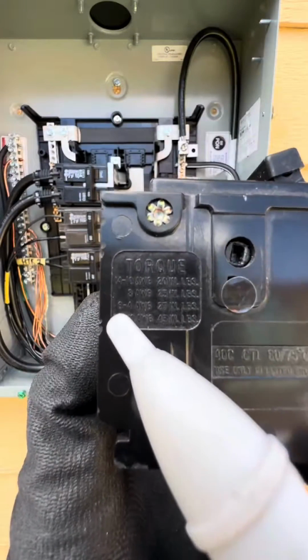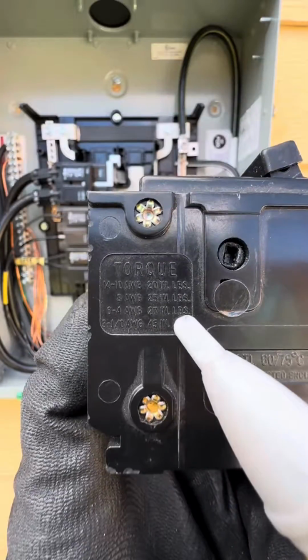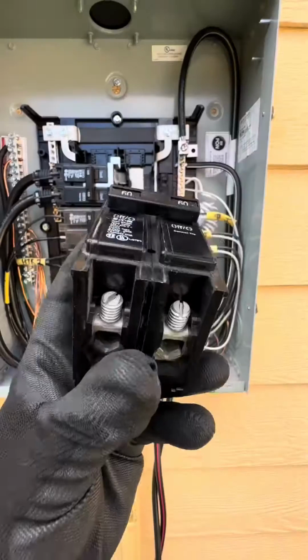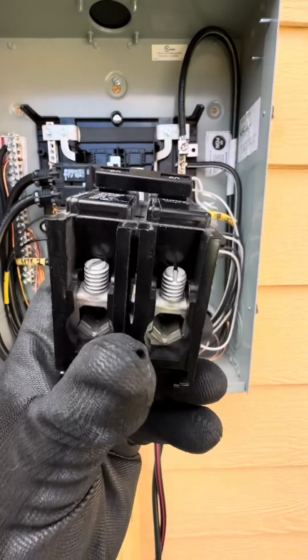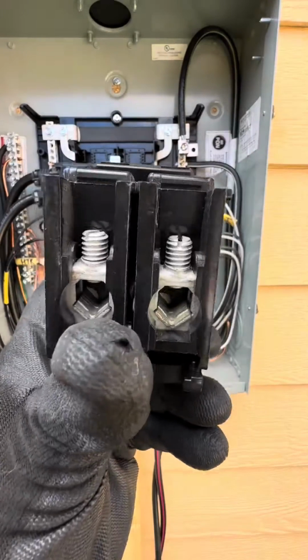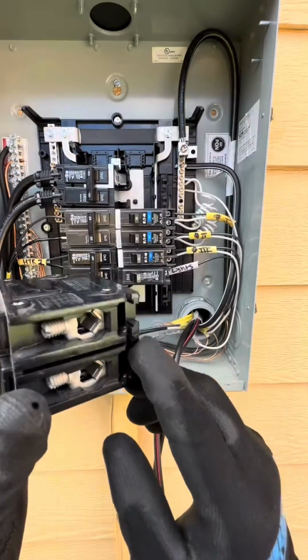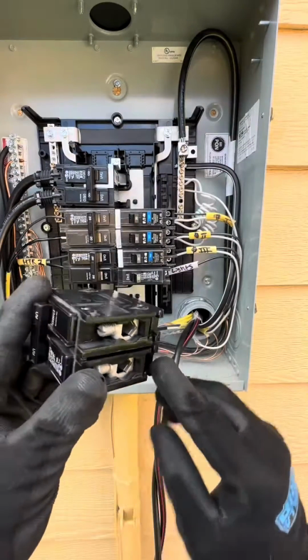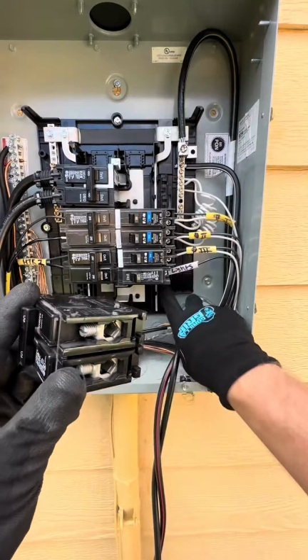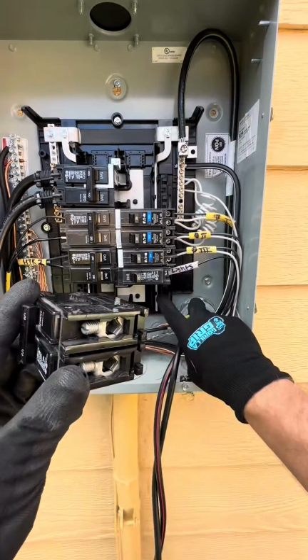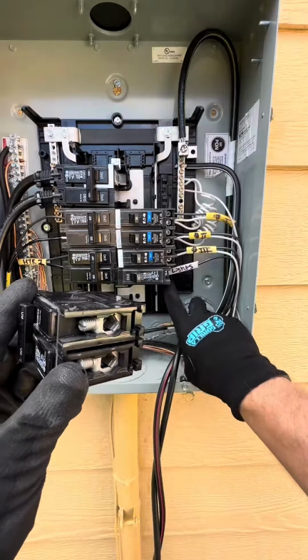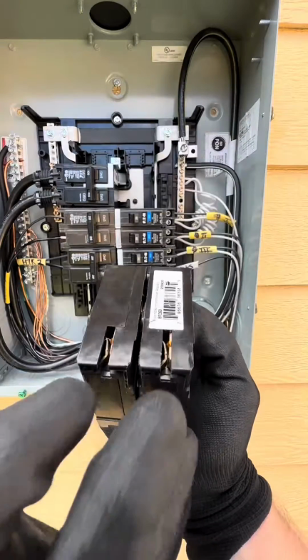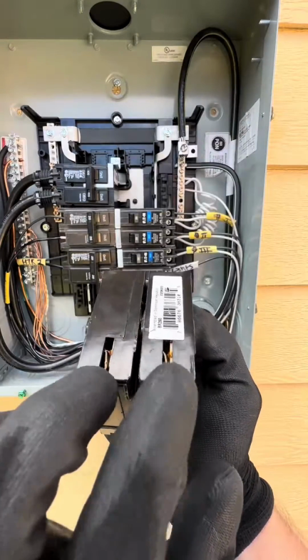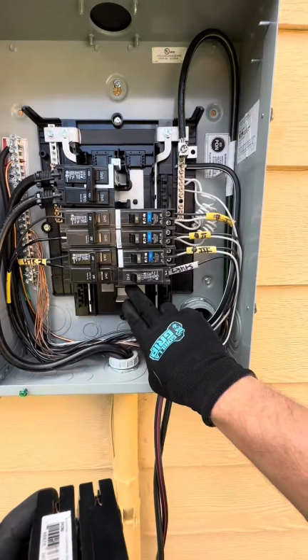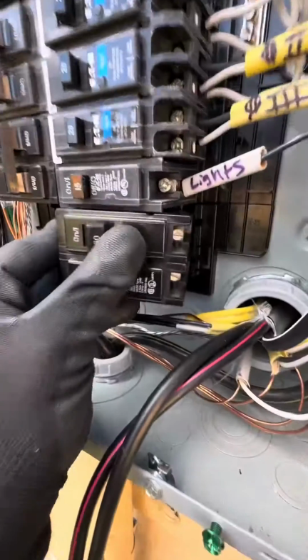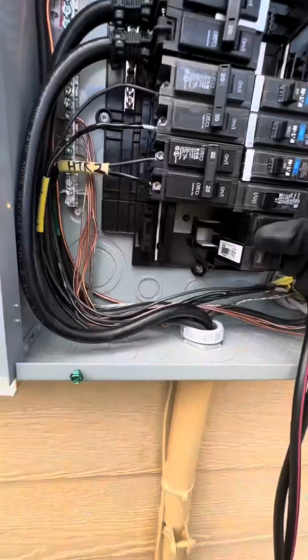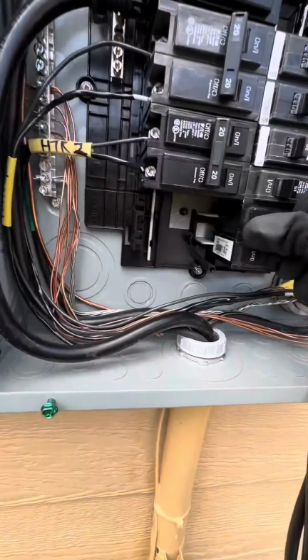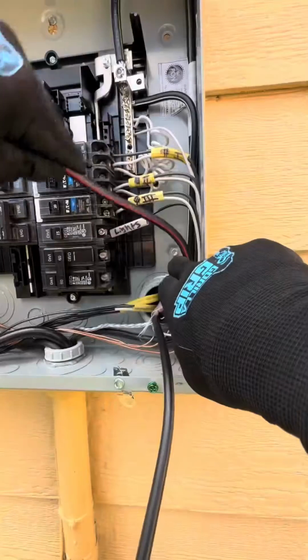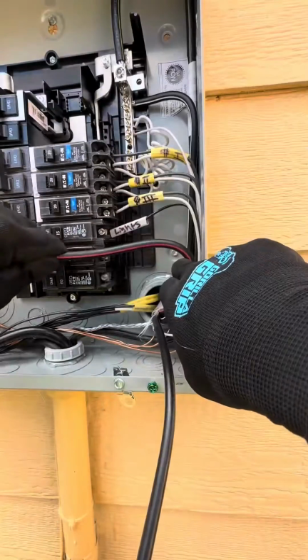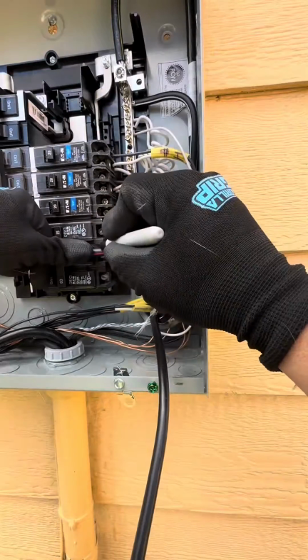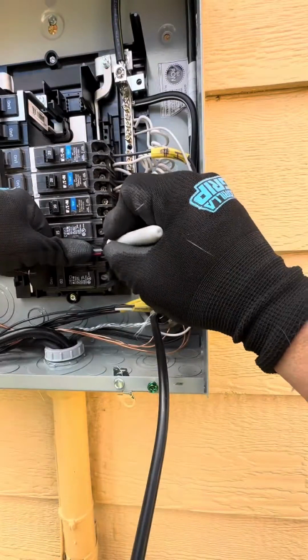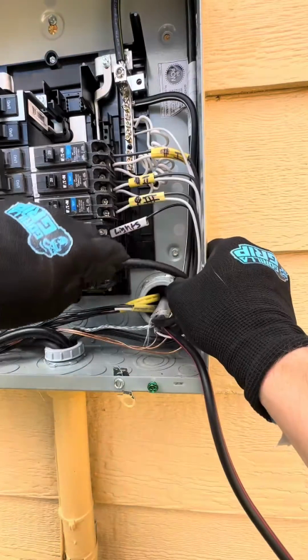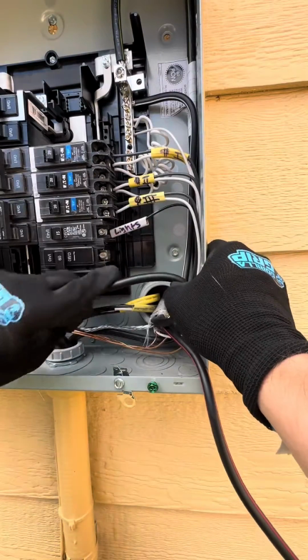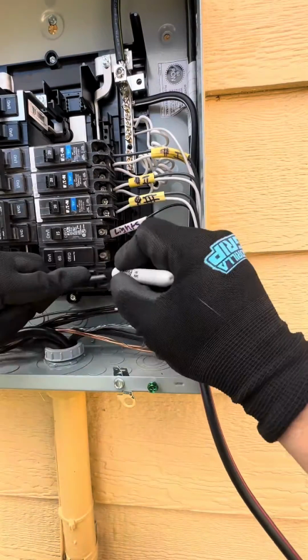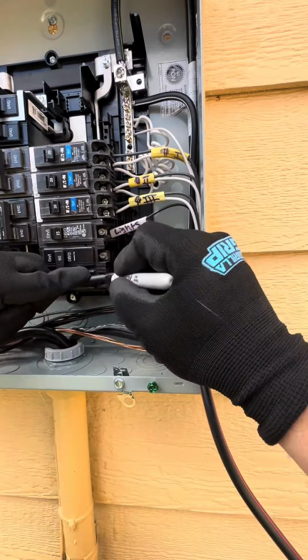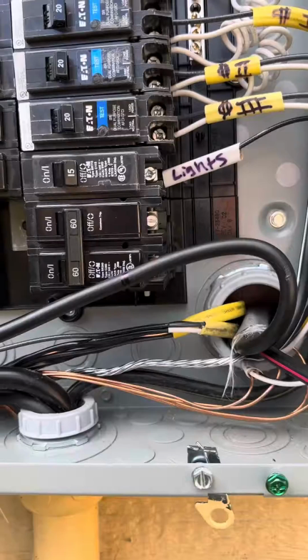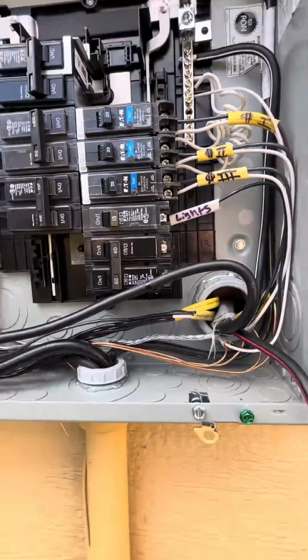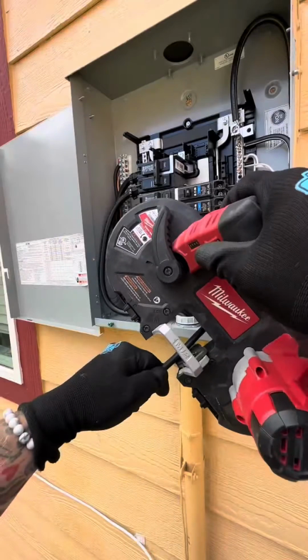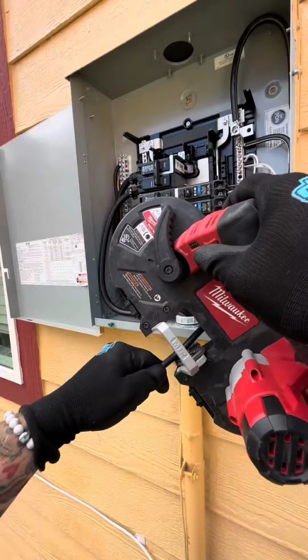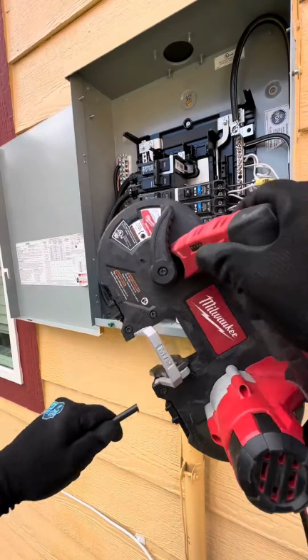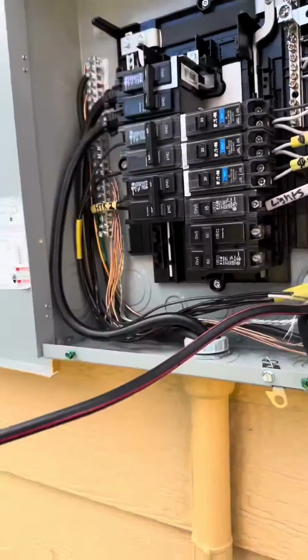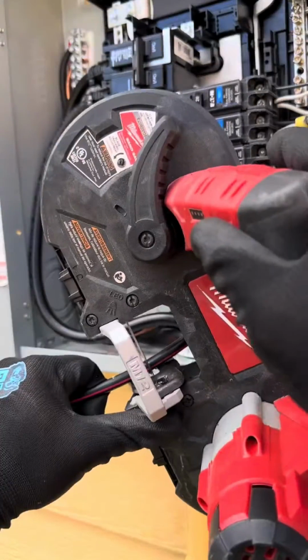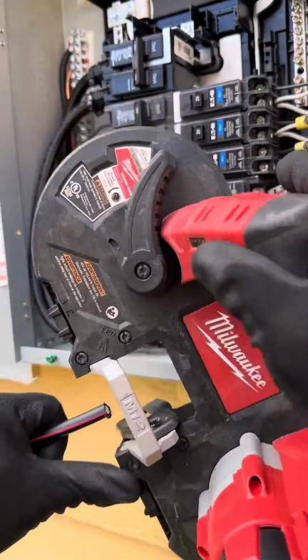Let's check the specs on that 2-pole 60-amp breaker and go ahead and install it on the right side of this panel. It's just going to snap in with the cleats. Take your two 120-volt hots, get them to length, mark them with that Sharpie, take that Milwaukee bandsaw, and snip them up.